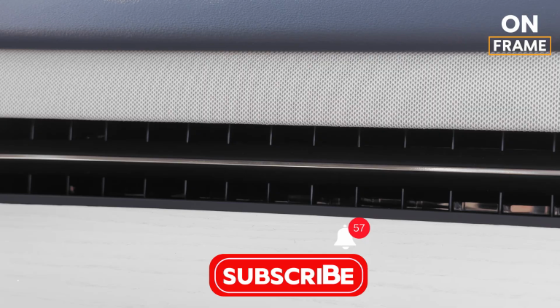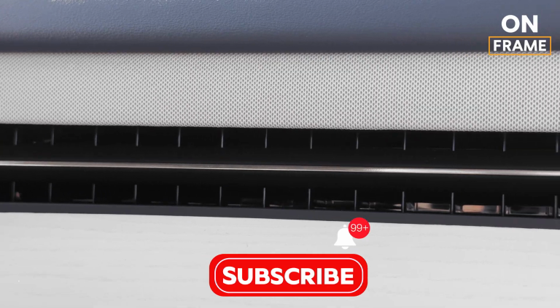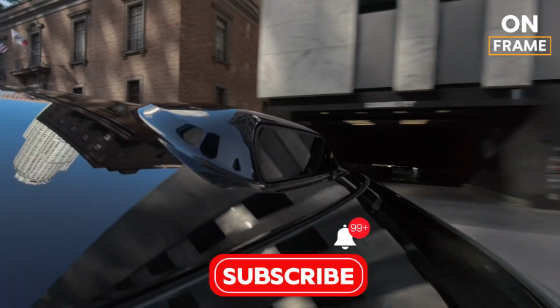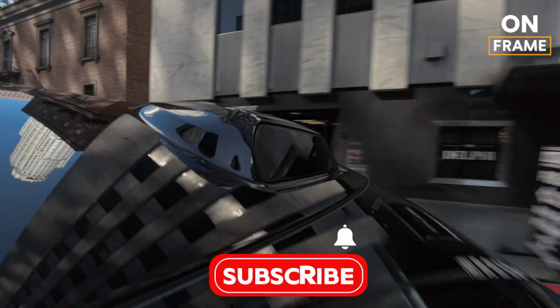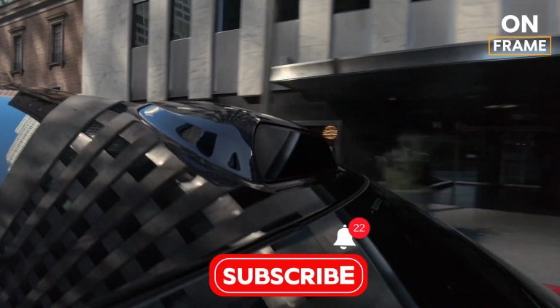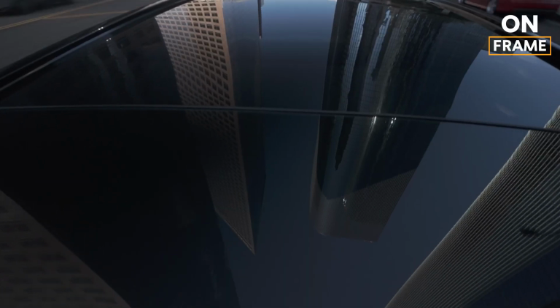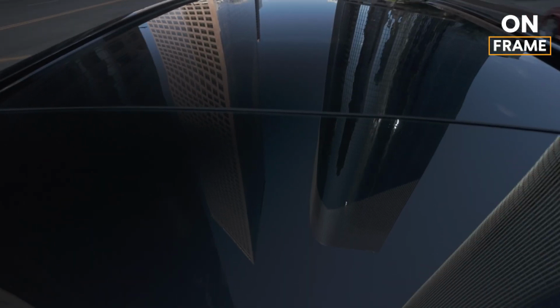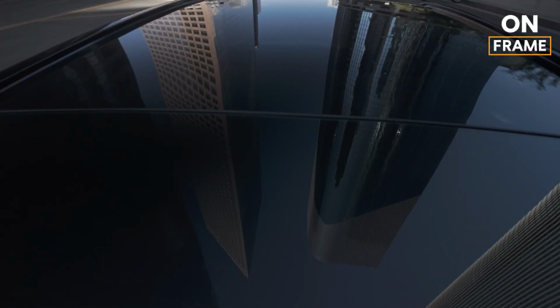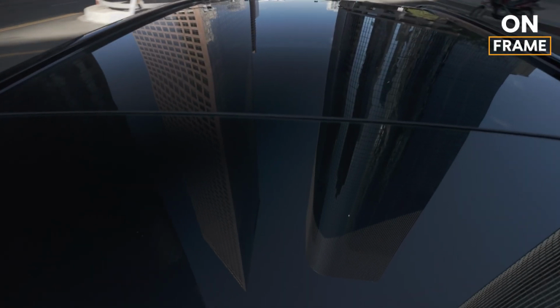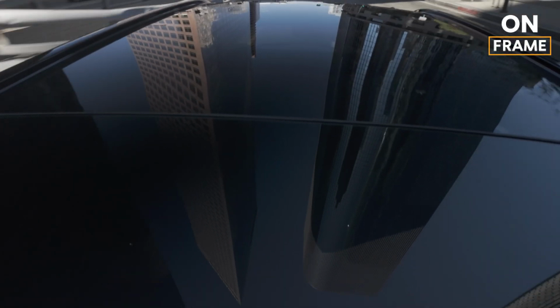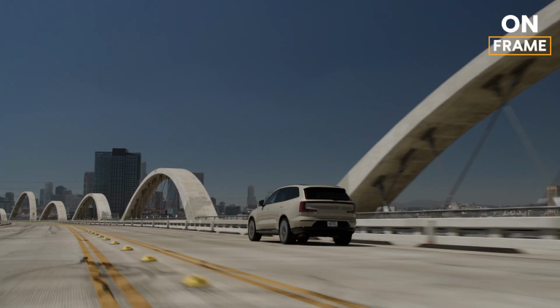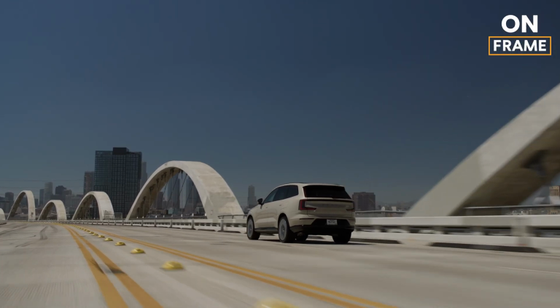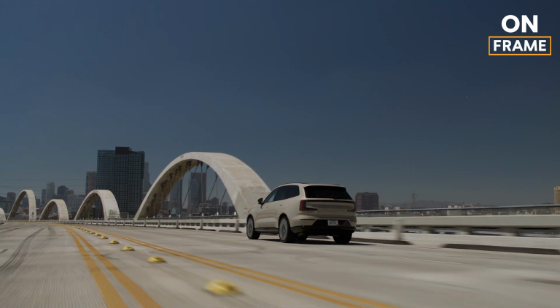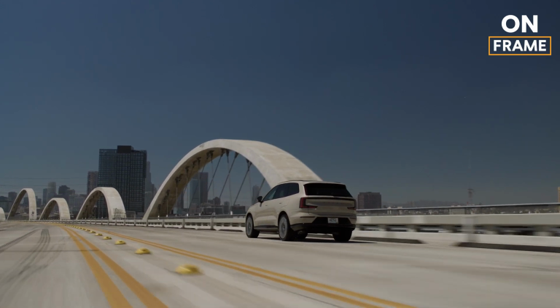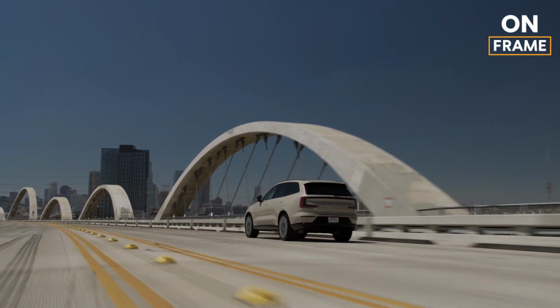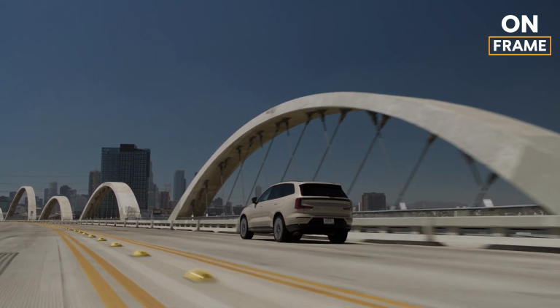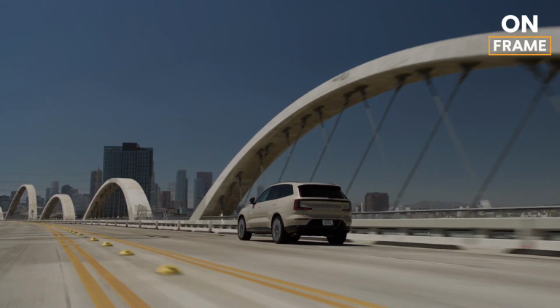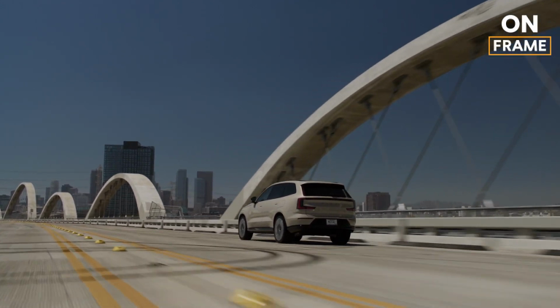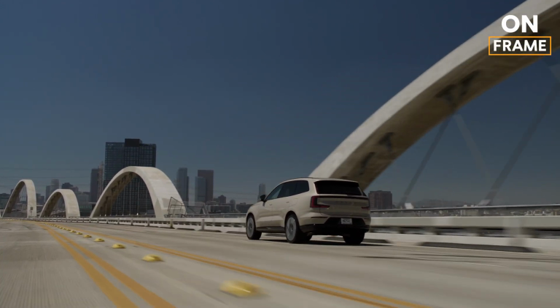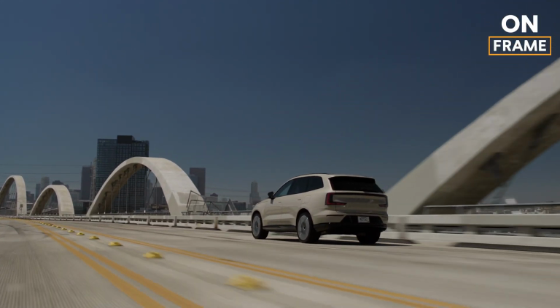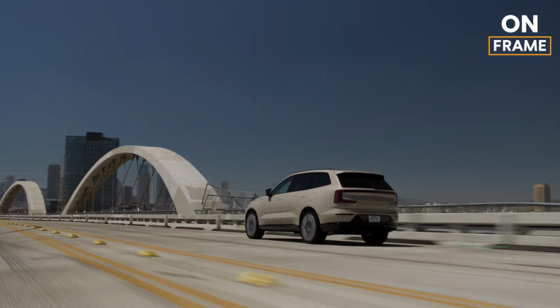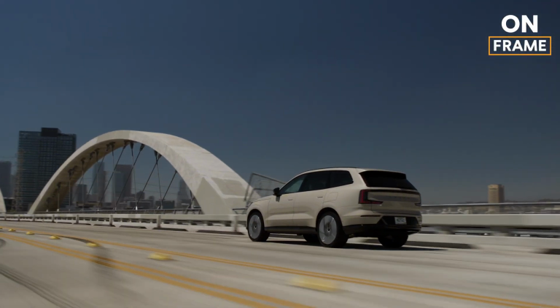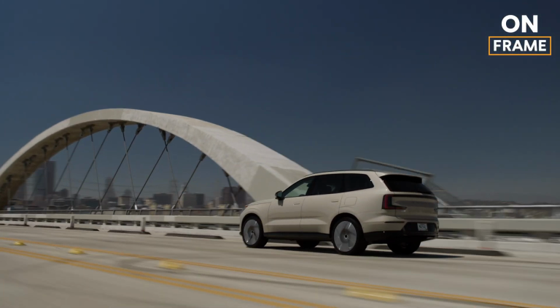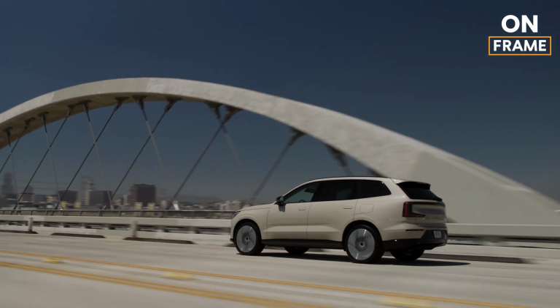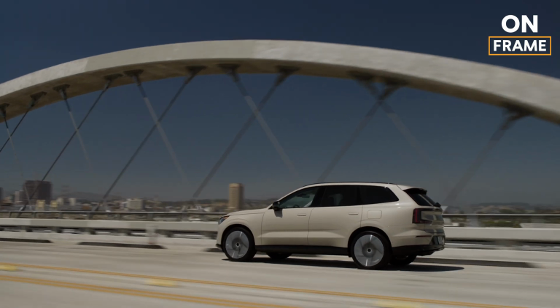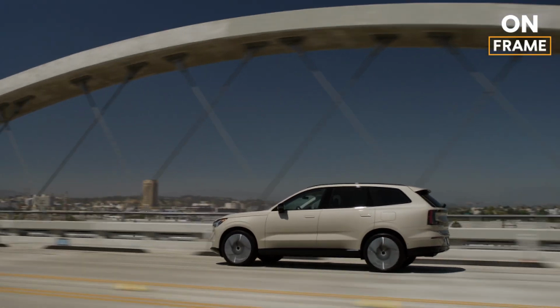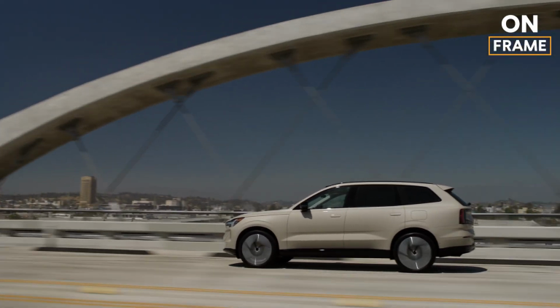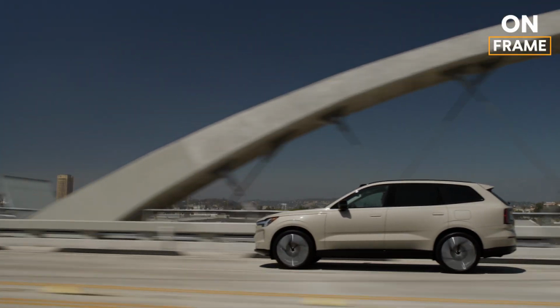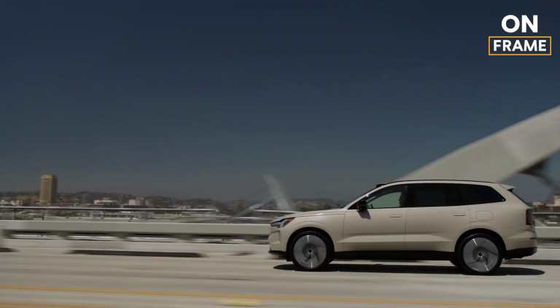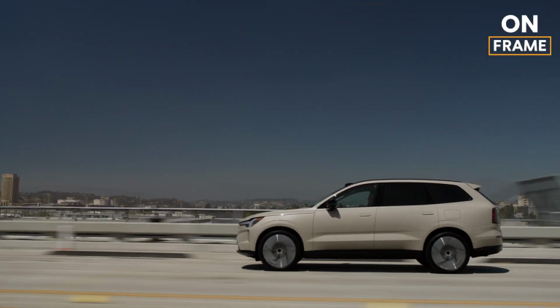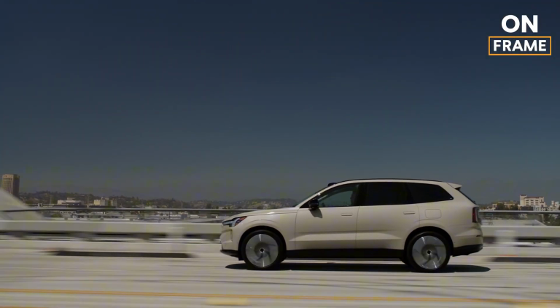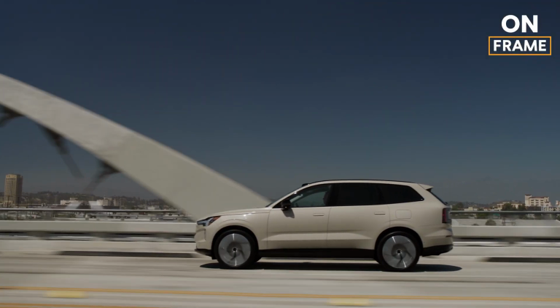With a panoramic sunroof, advanced climate control, and up to seven seats, the EX90 offers a perfect balance of luxury and practicality. It's ideal for families or anyone who values space and comfort on long journeys.